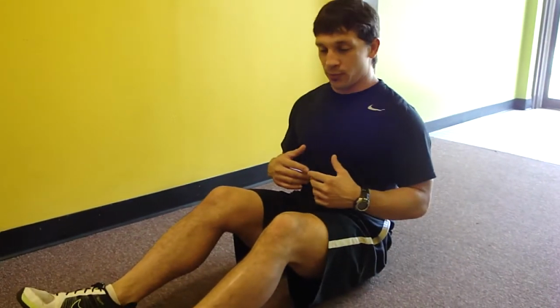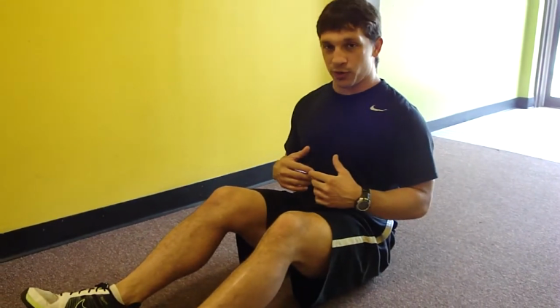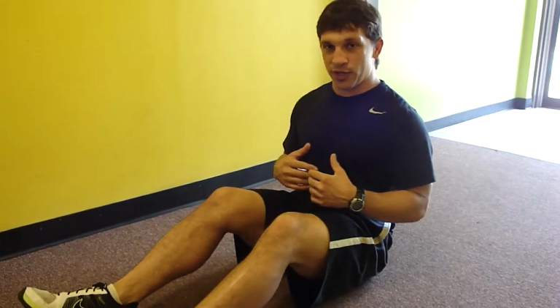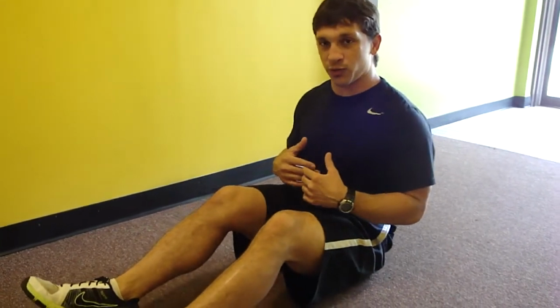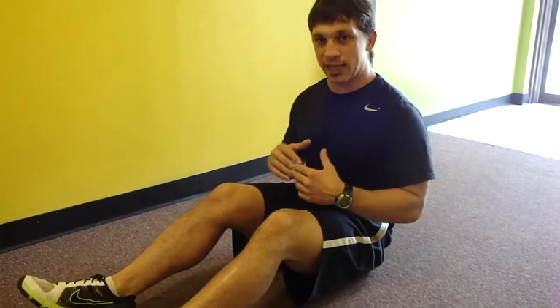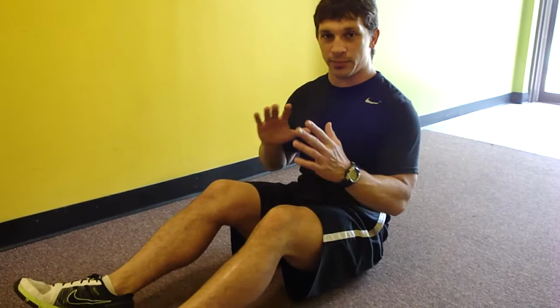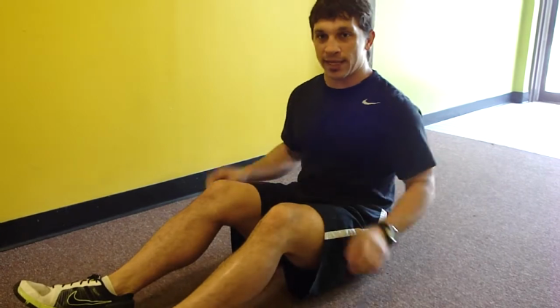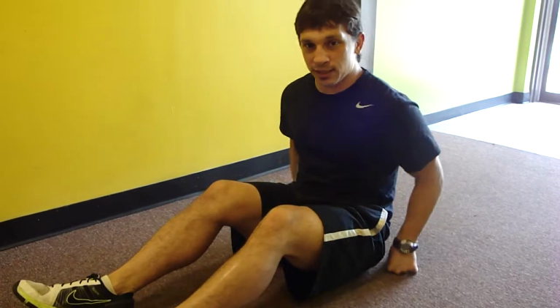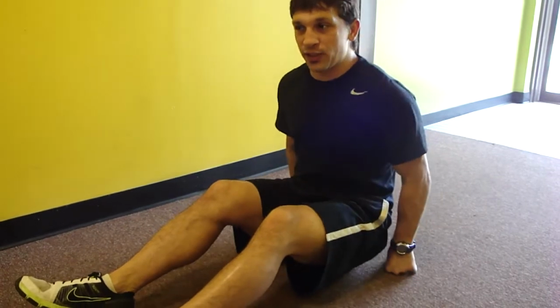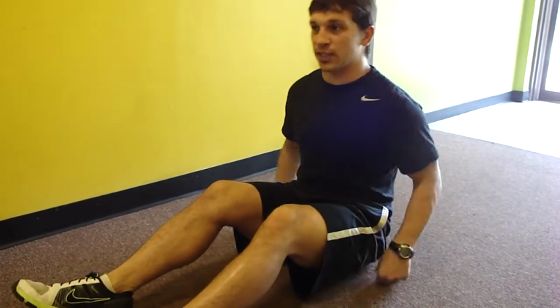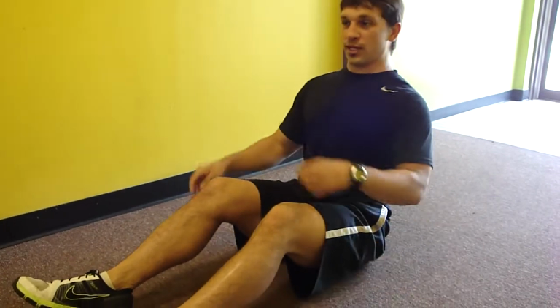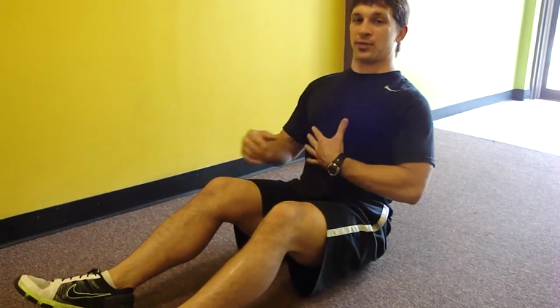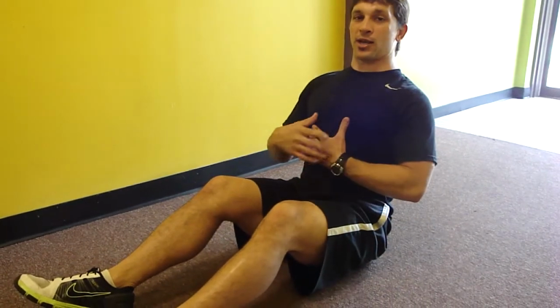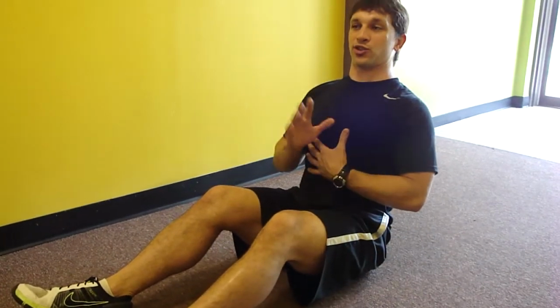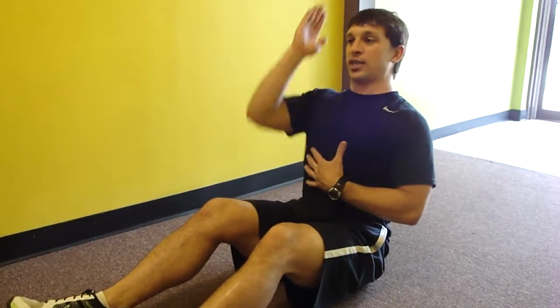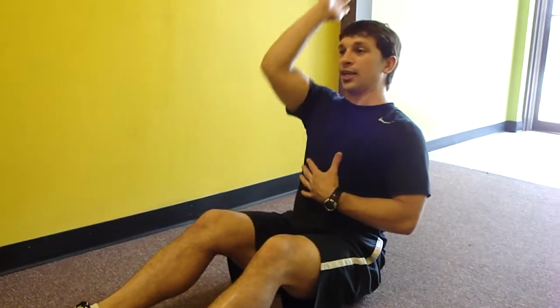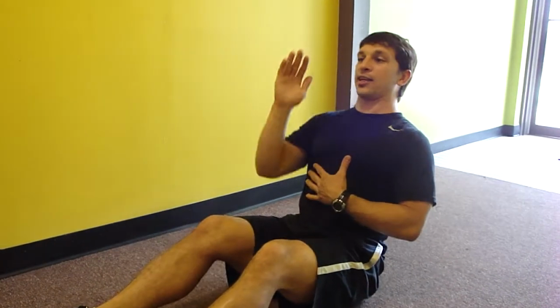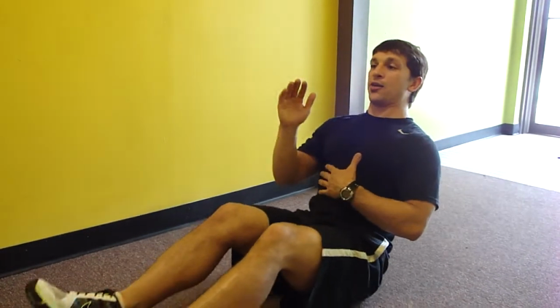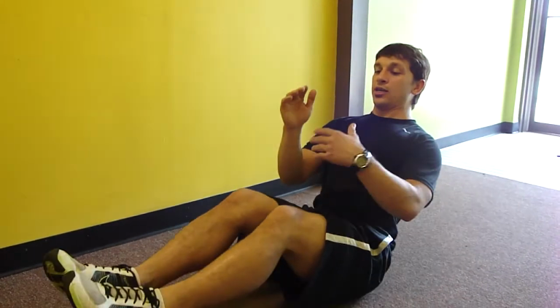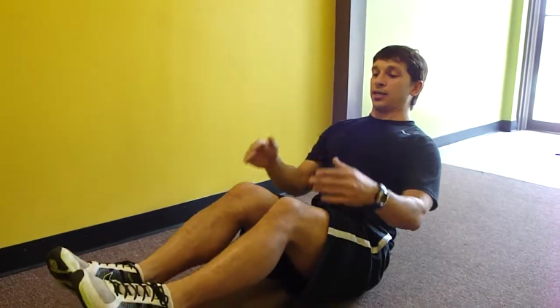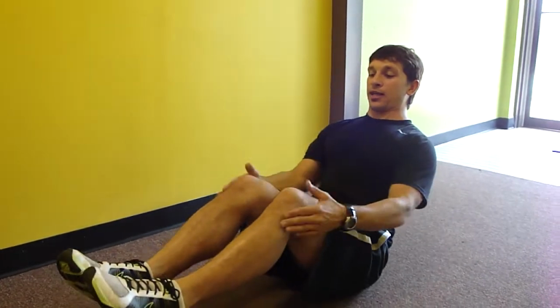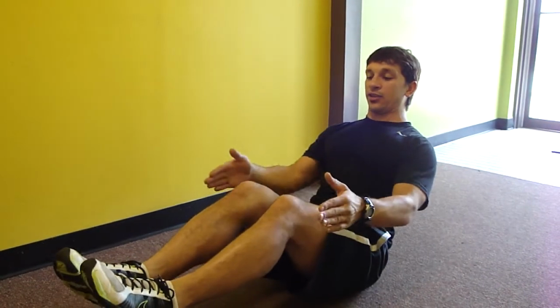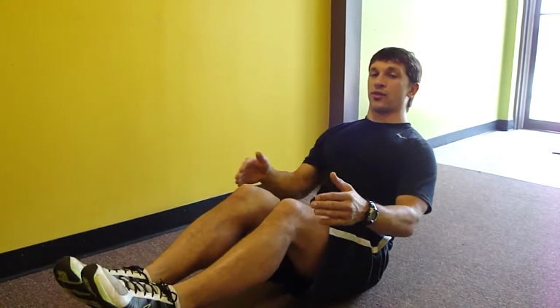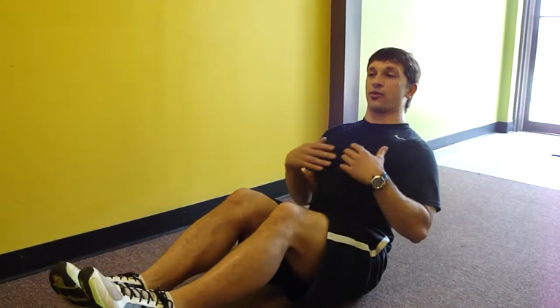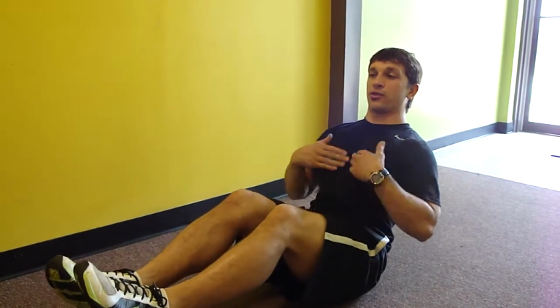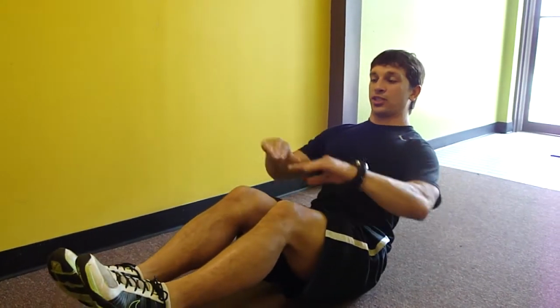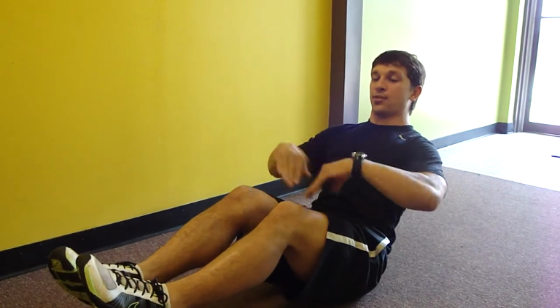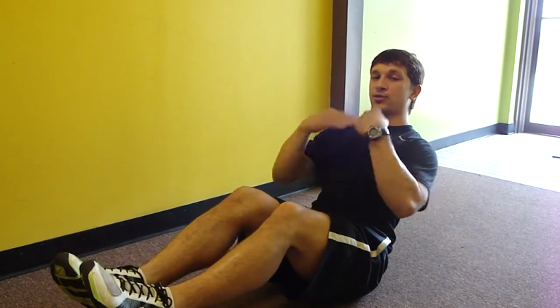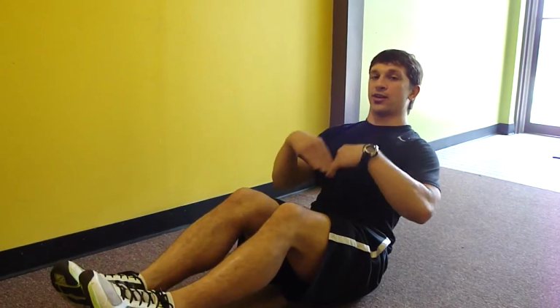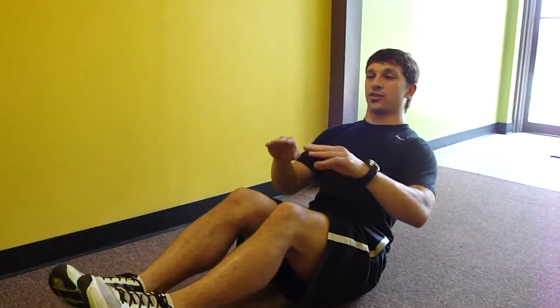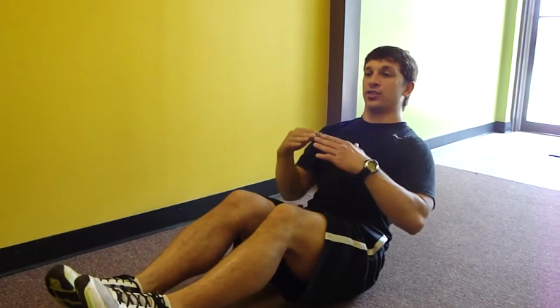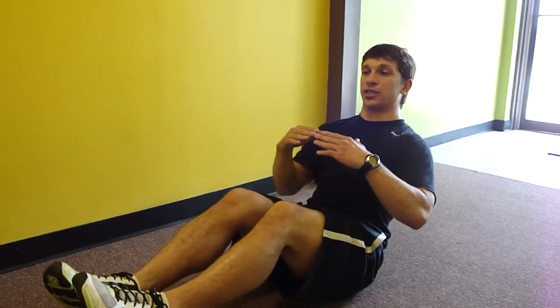What we're going to do here is we're going to kind of lean back in this little V-sit. I want to get my spine real straight, lengthen it out, and get my heels off the ground. I'm just stabilized right here in this little V-sit.